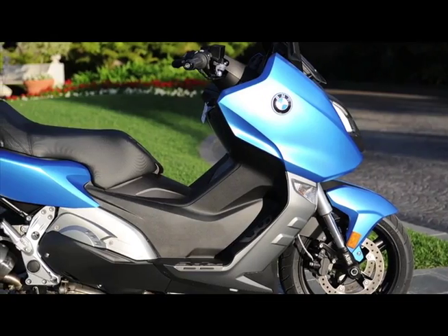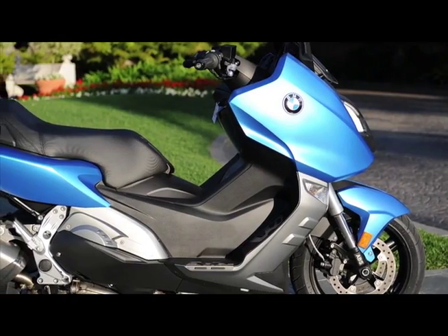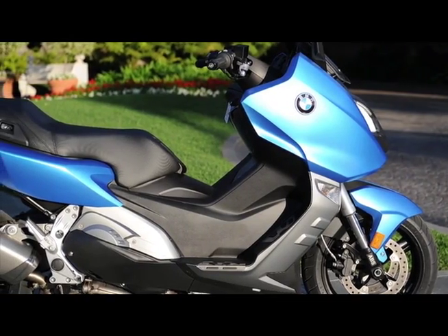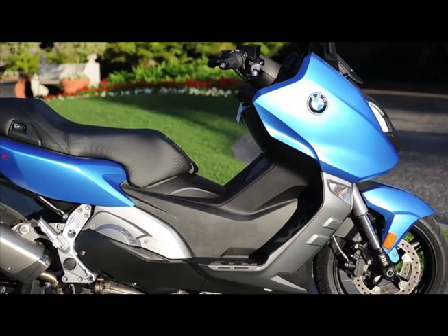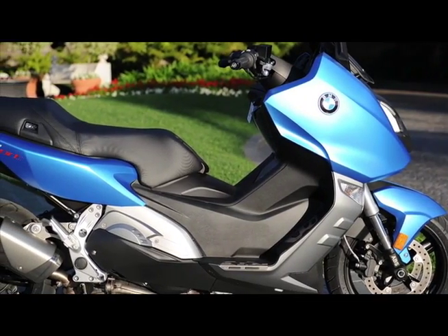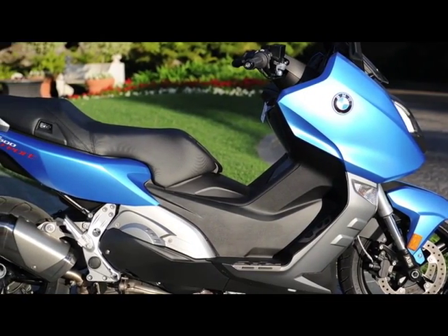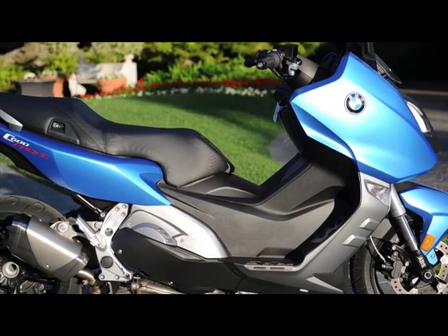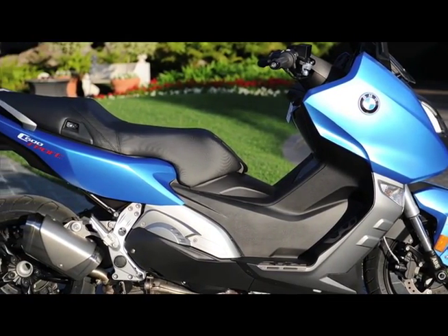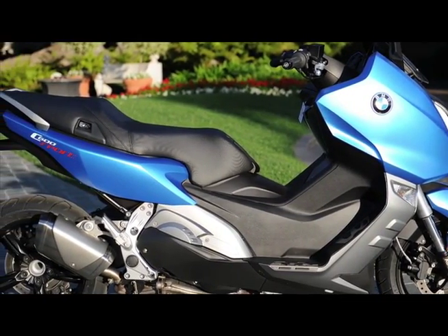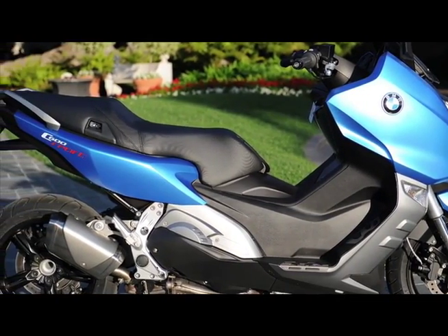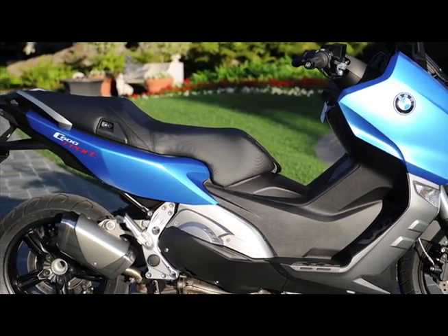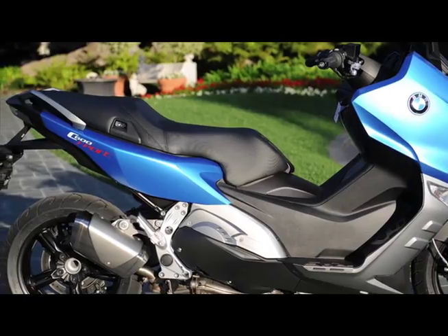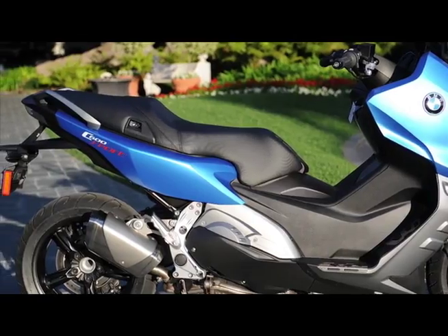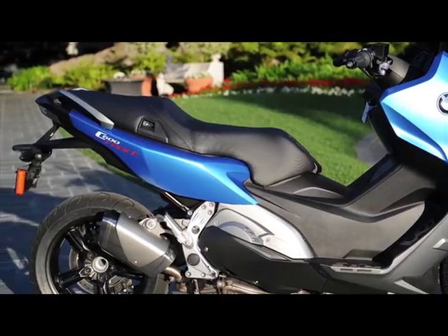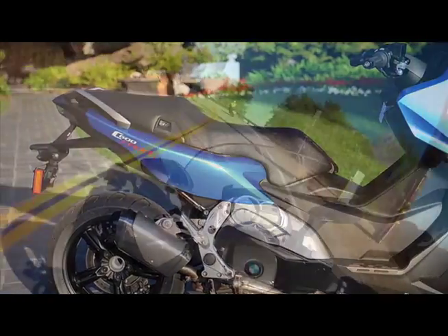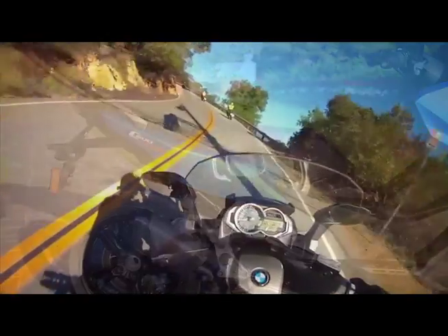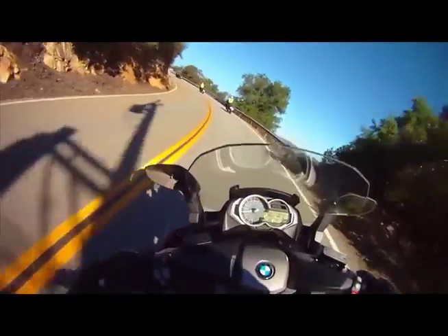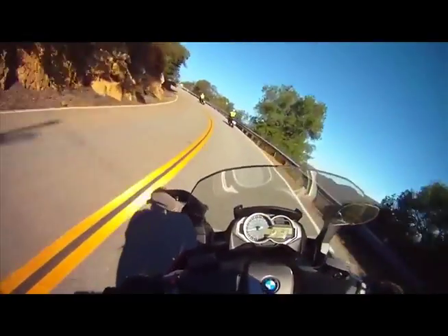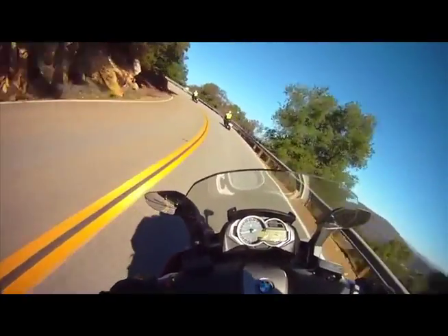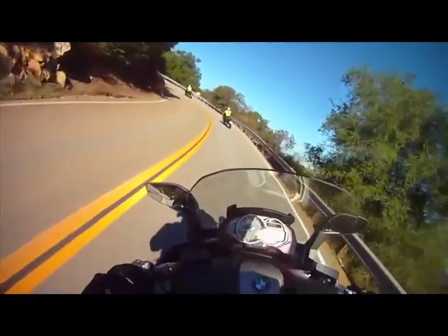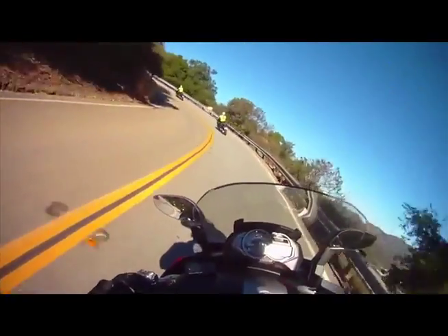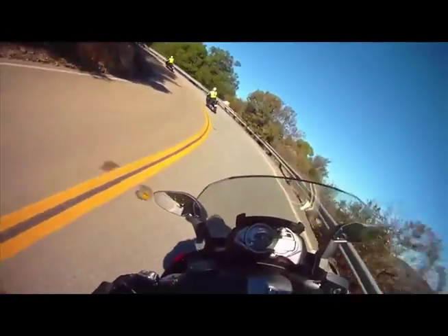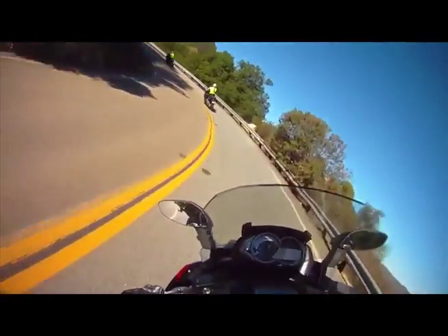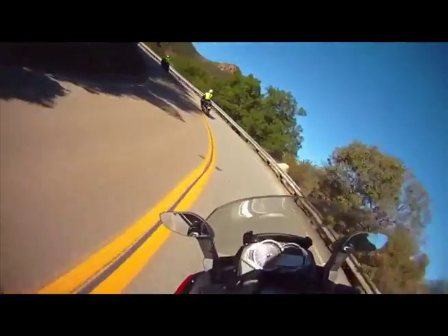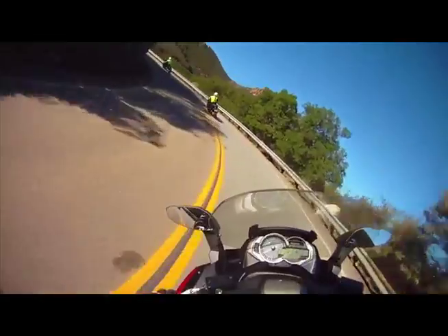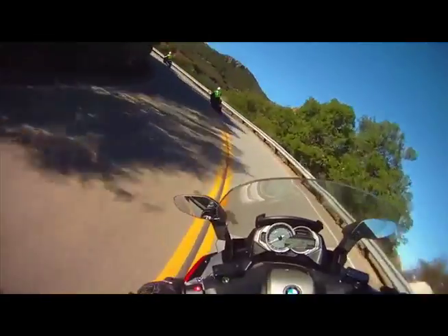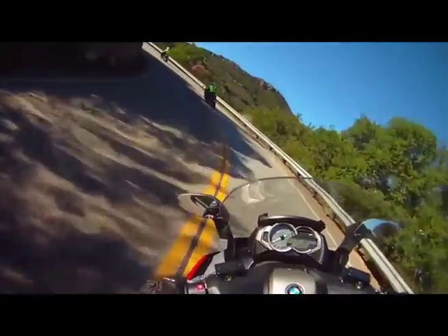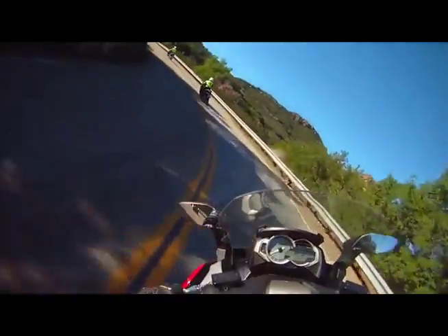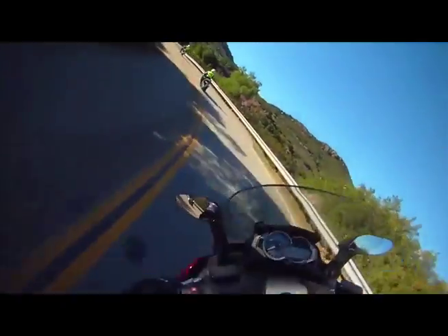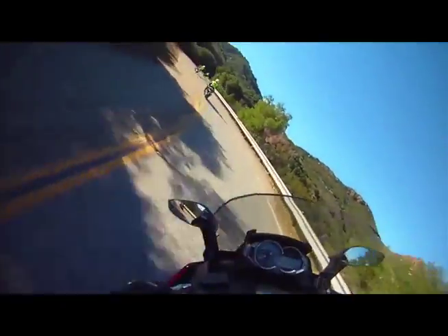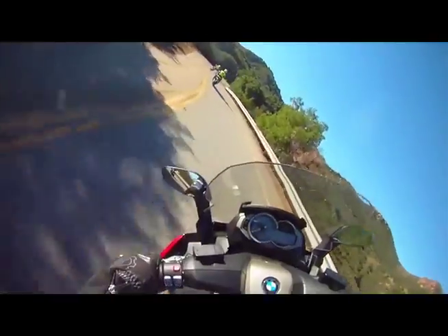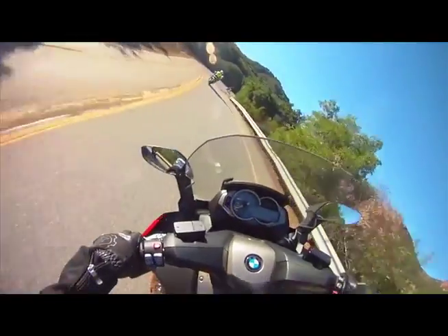The Sport has more aggressive styling, less storage capacity, and less weight — perfect for solo in-town riding. The GT has more wind protection, more storage capacity, an electric windscreen, and more plush seating — ideal for two-up touring on the weekends.